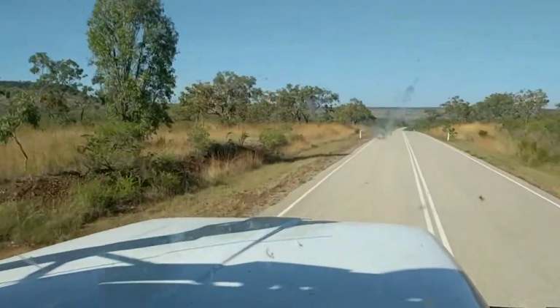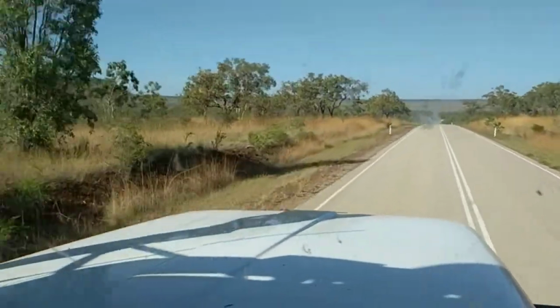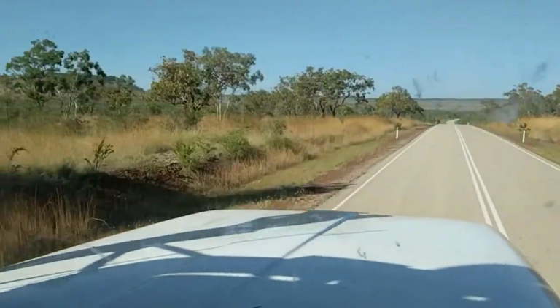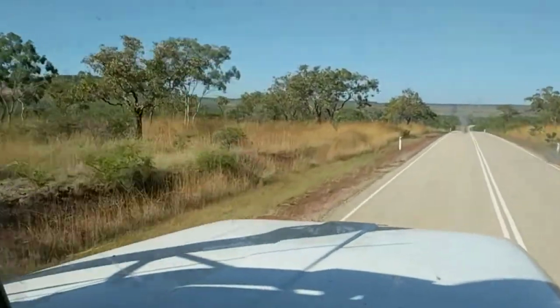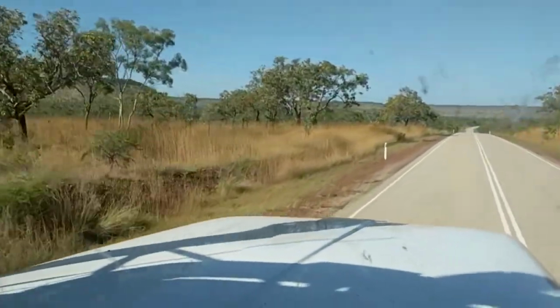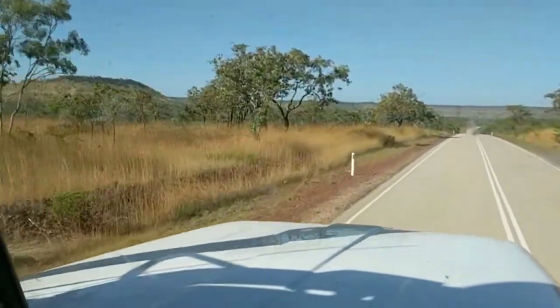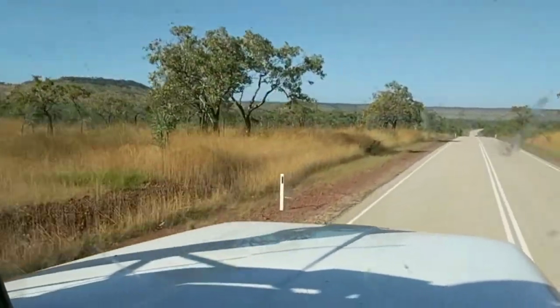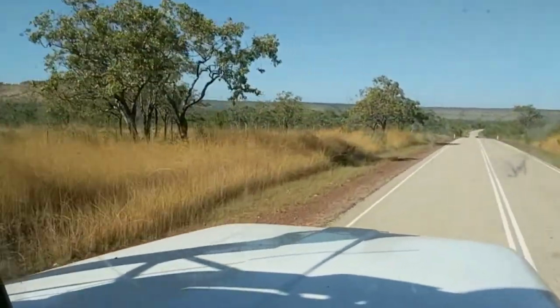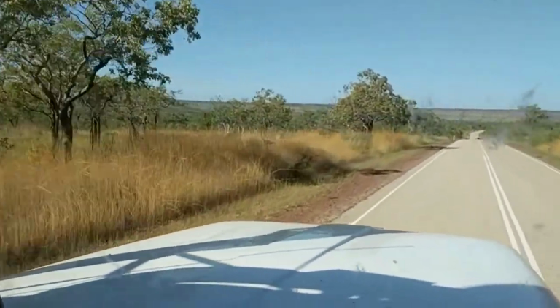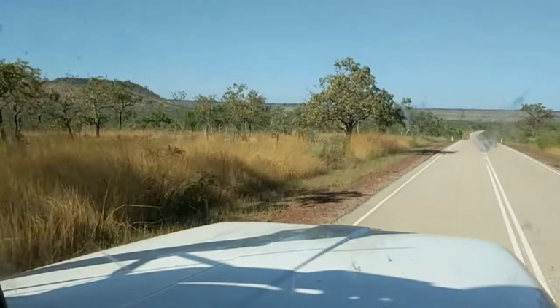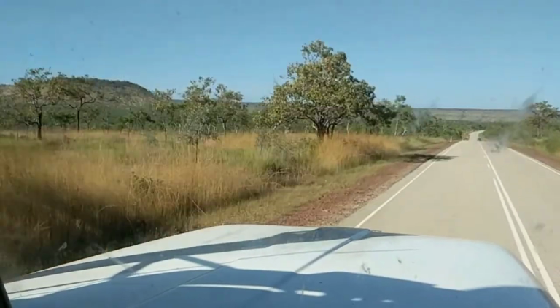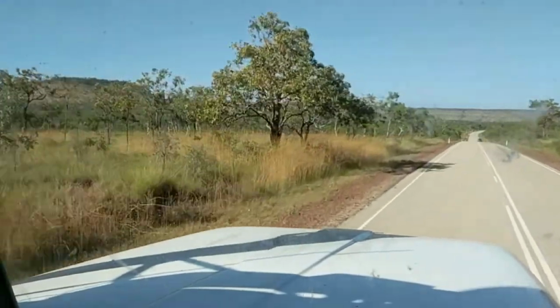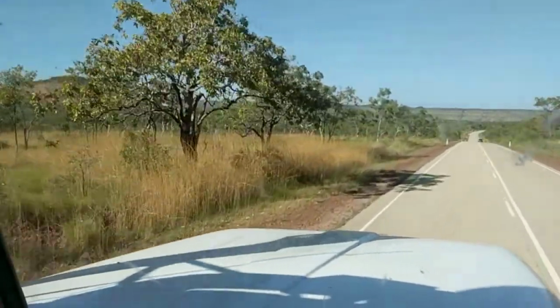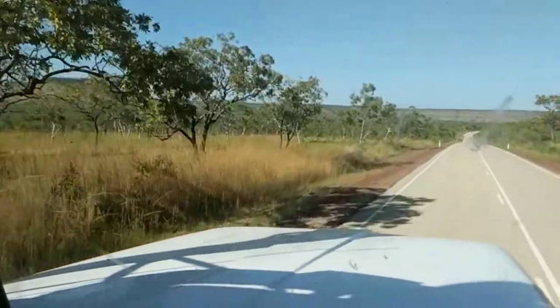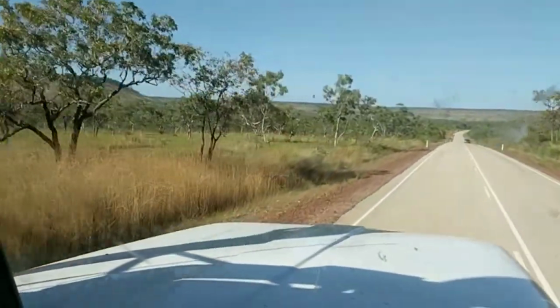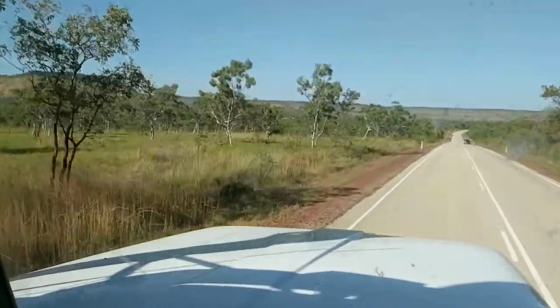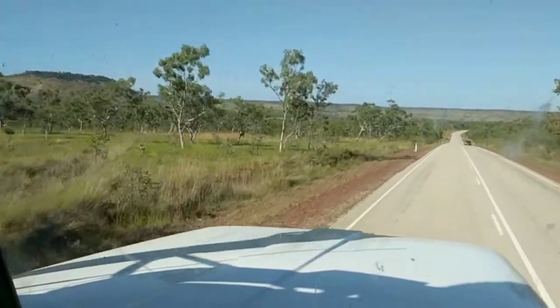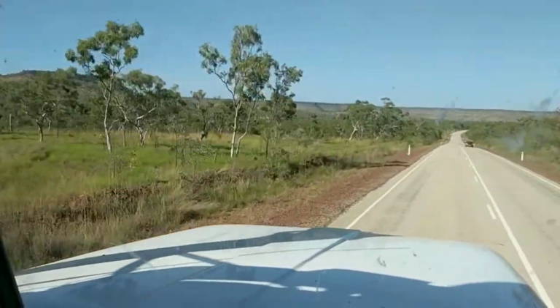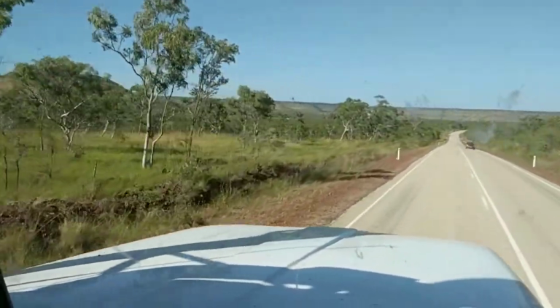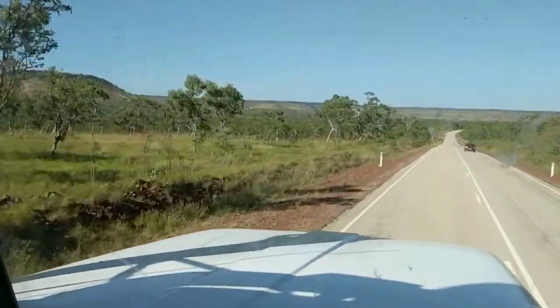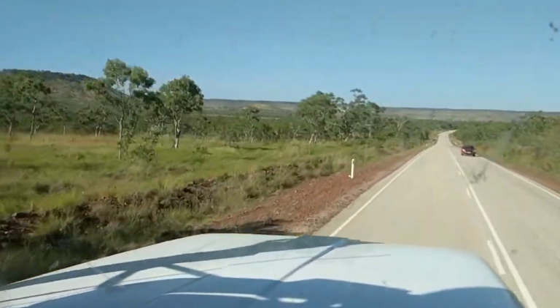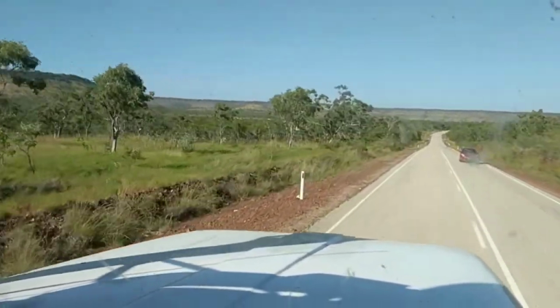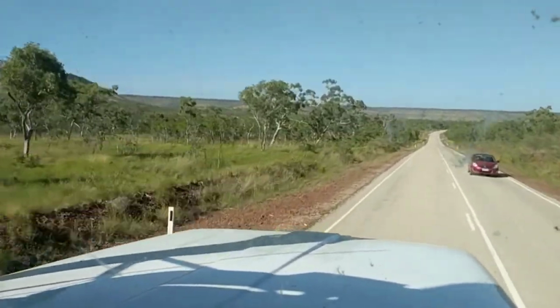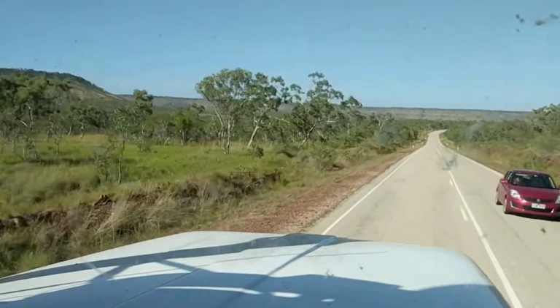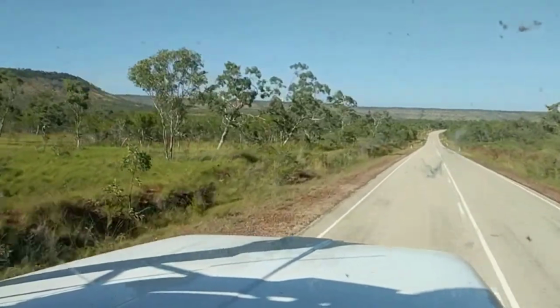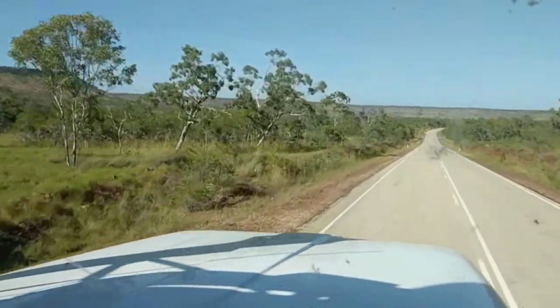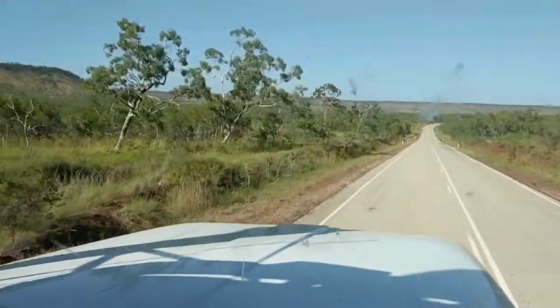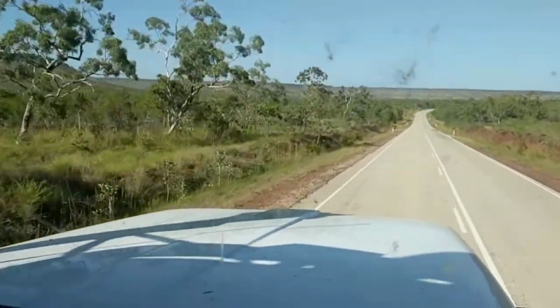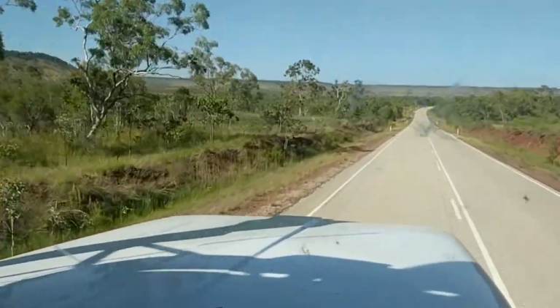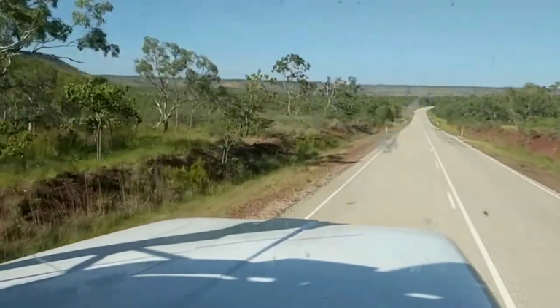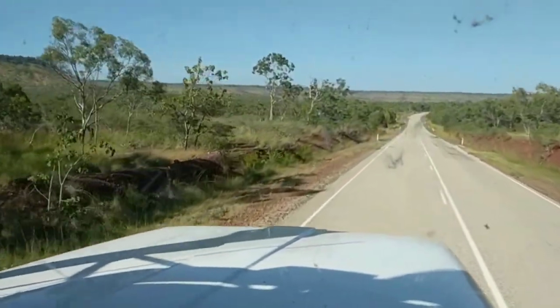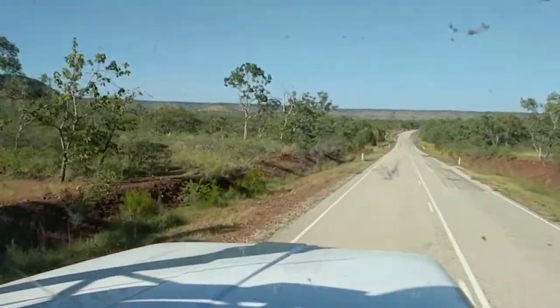Some of the mountaintops around here — the landscape itself is very similar, quite like this right through from here through the Kimberley. It's all pretty much the same.